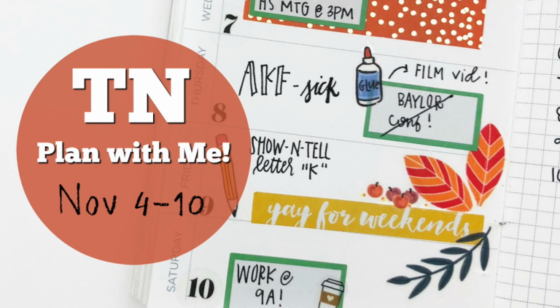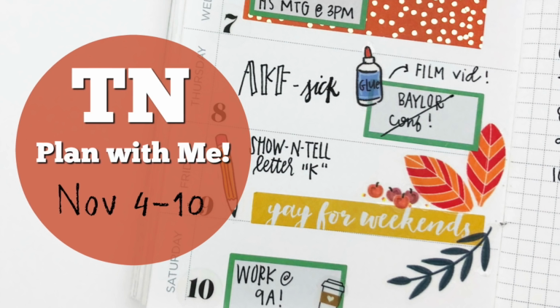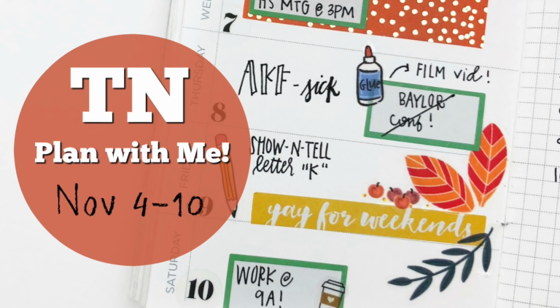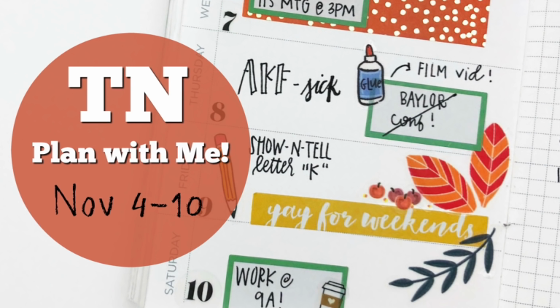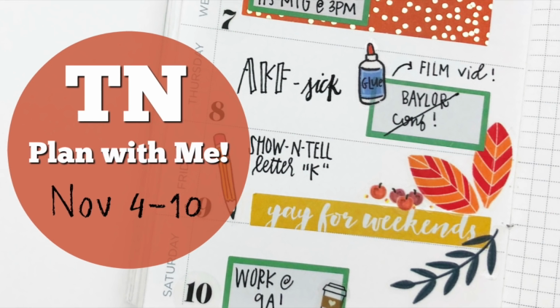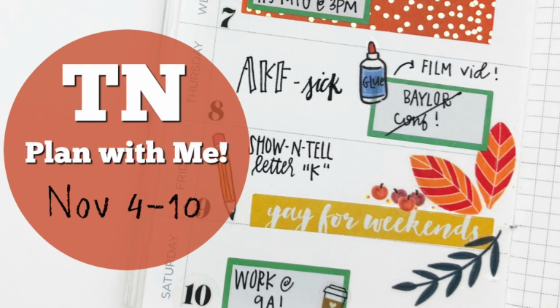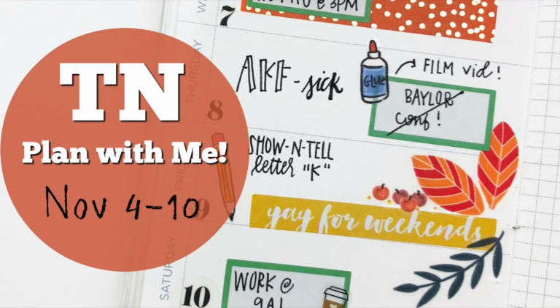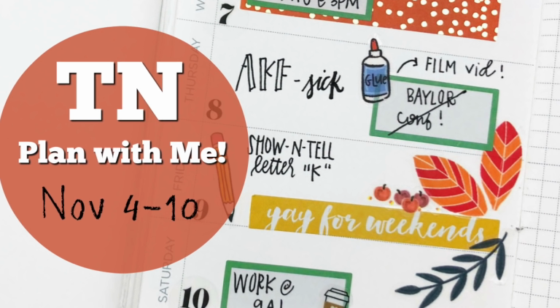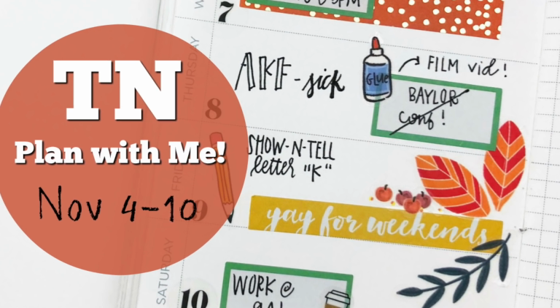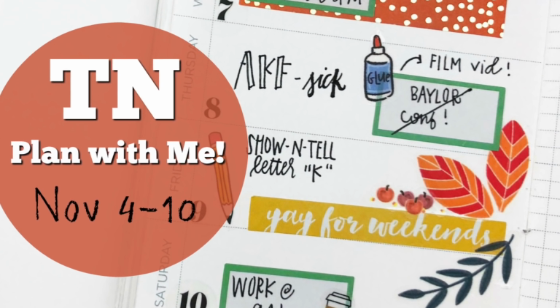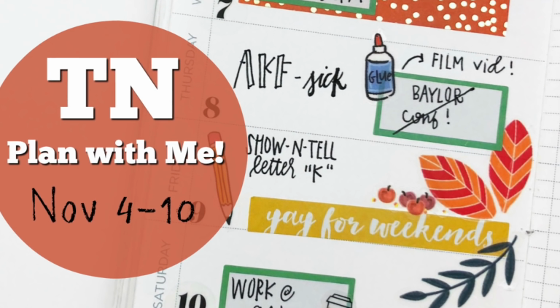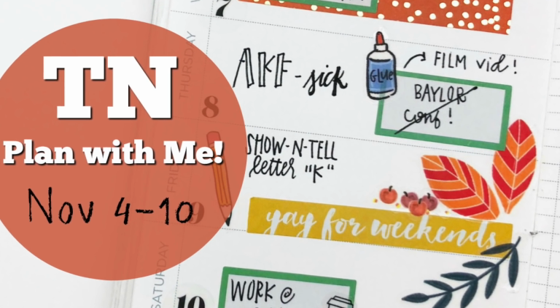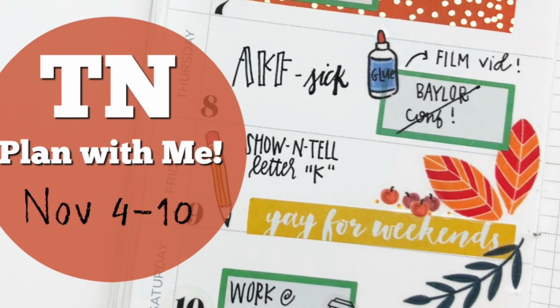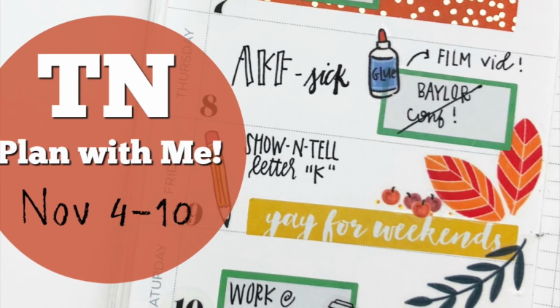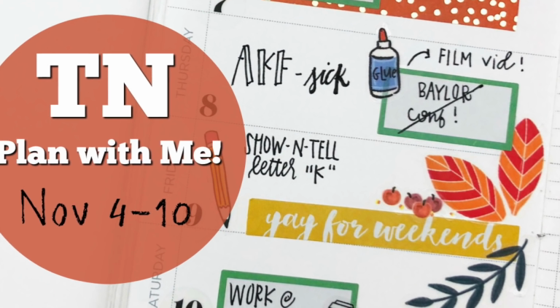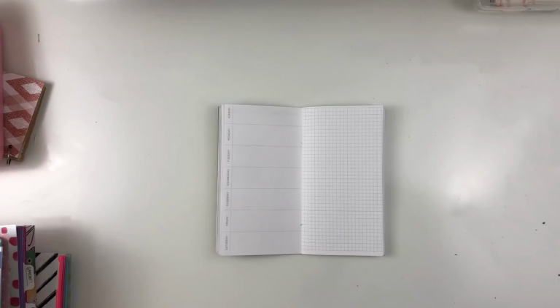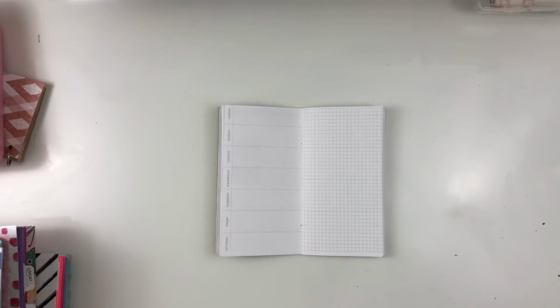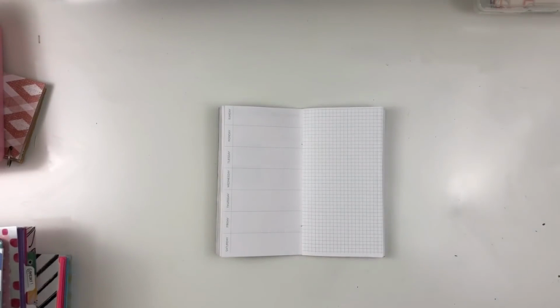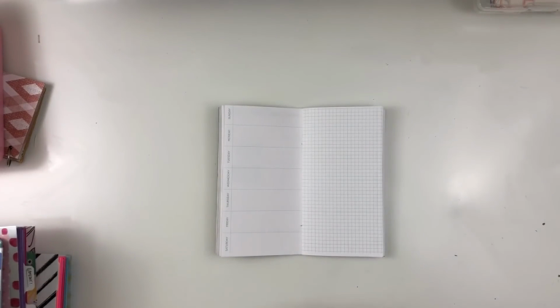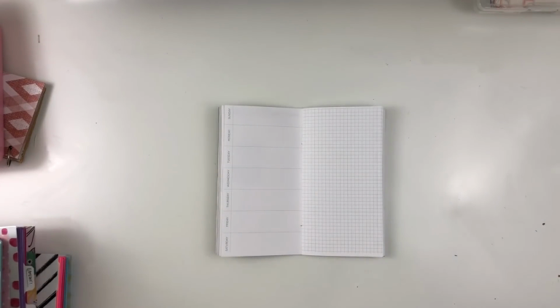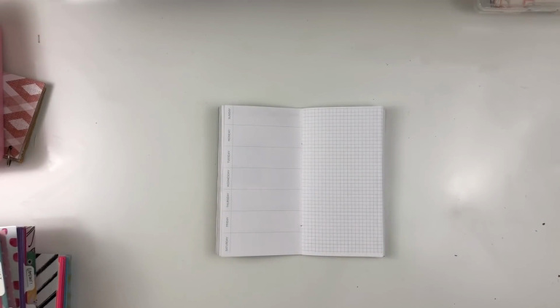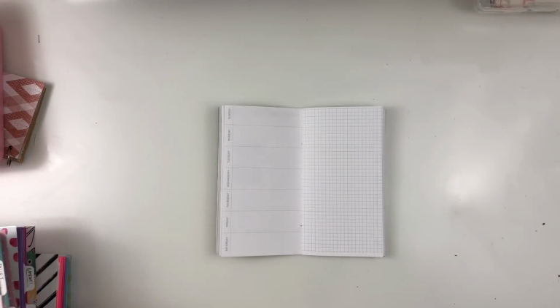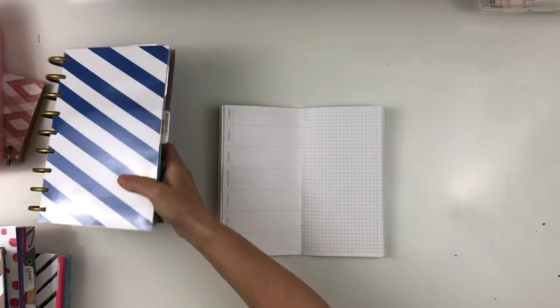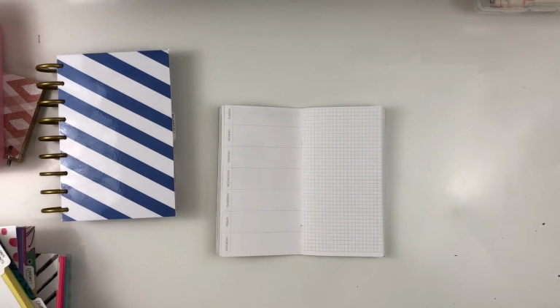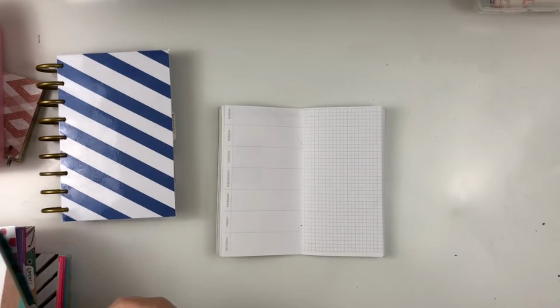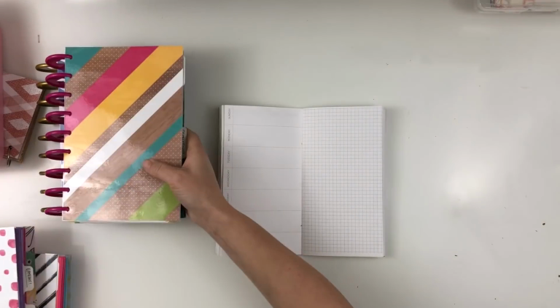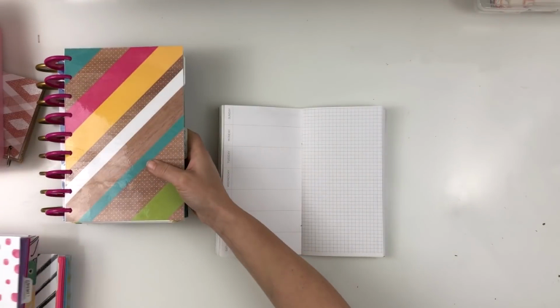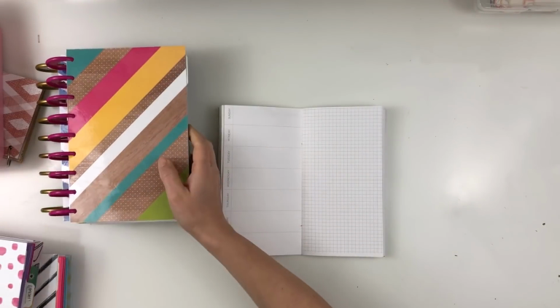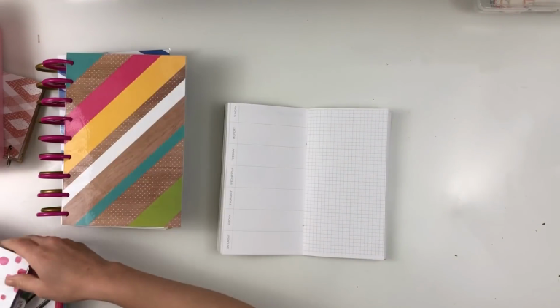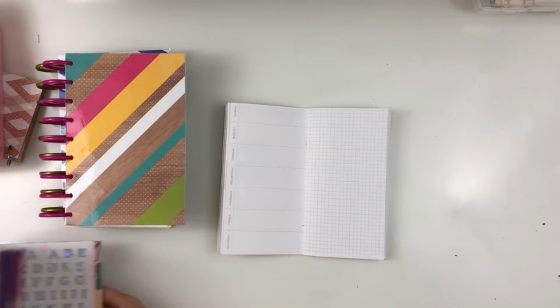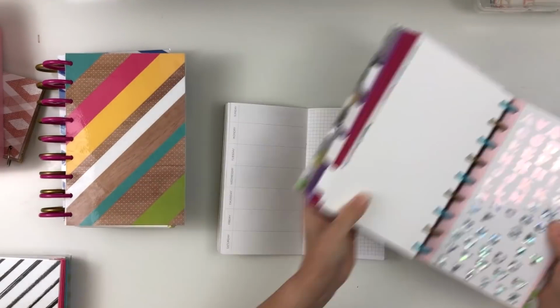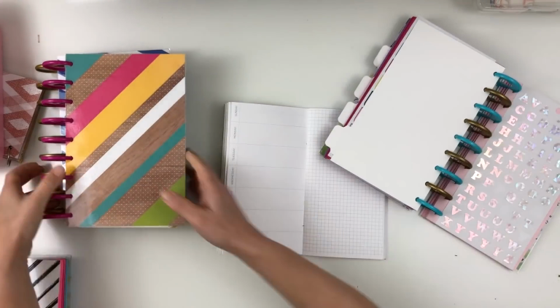Hey y'all, I'm back with a traveler's notebook process video — this is actually a plan-with-me video and I'm working on November 4th through the 10th.